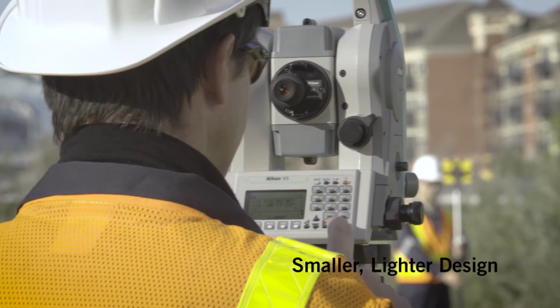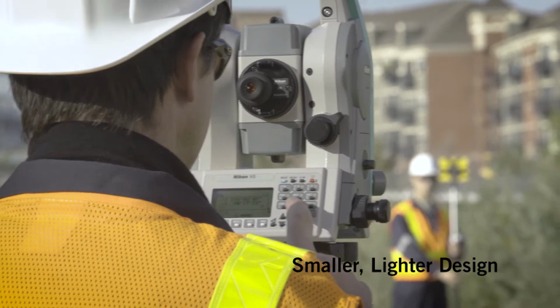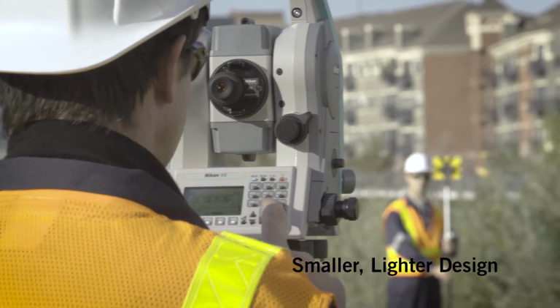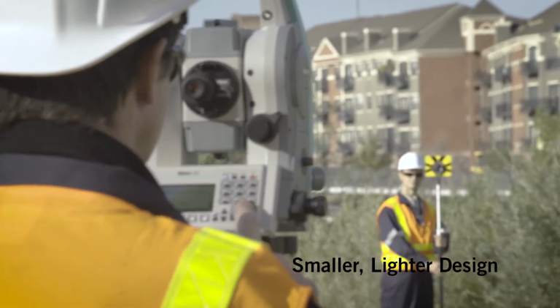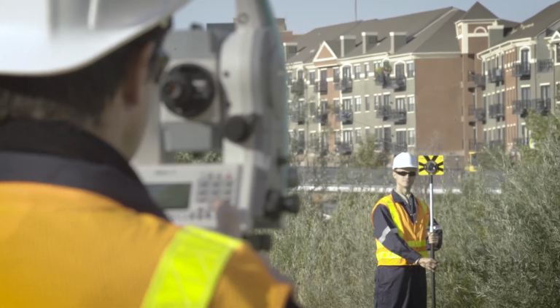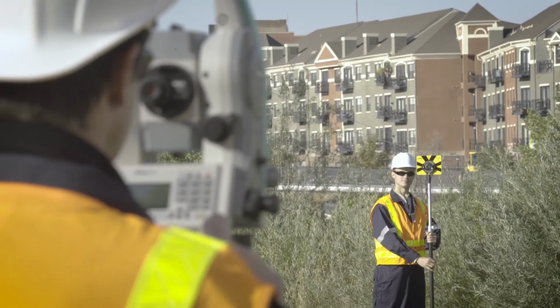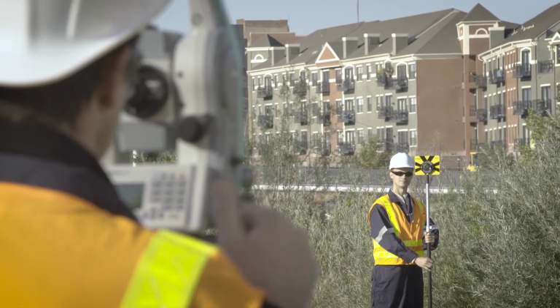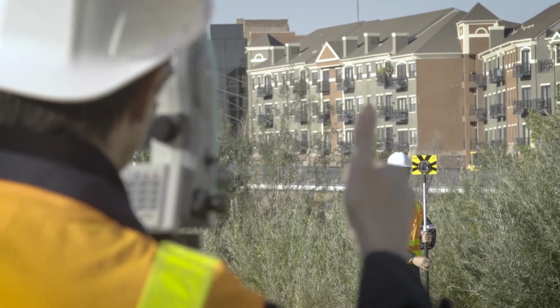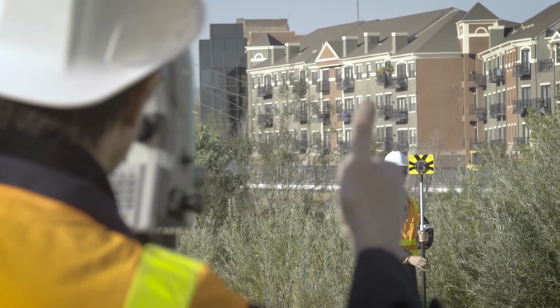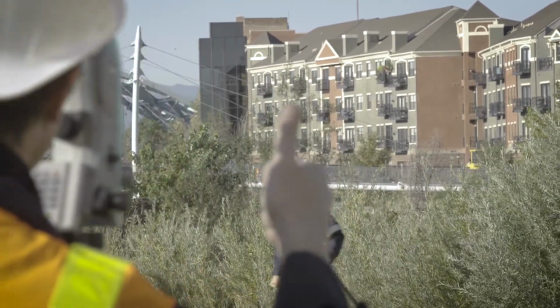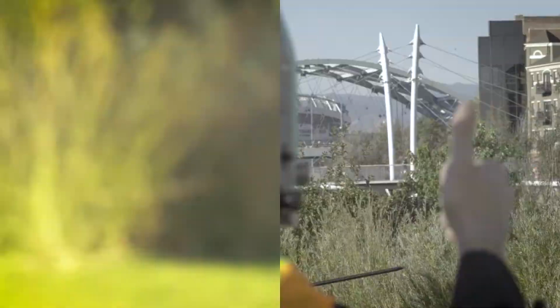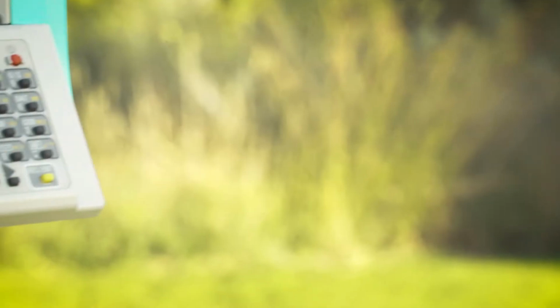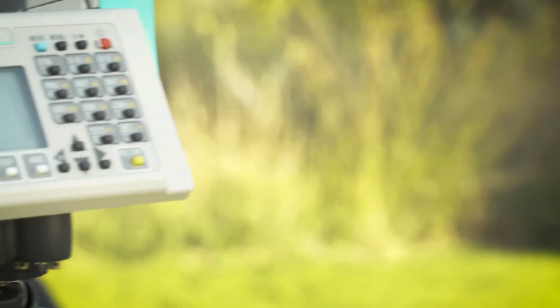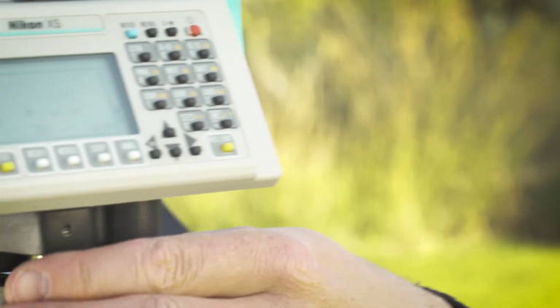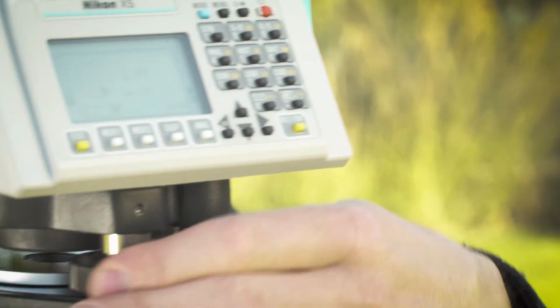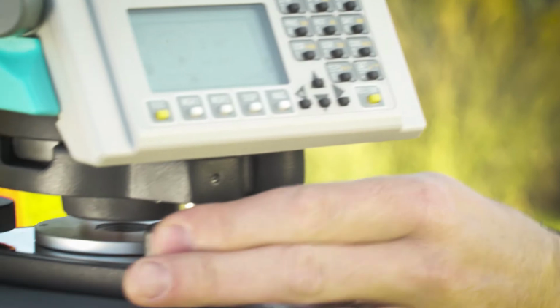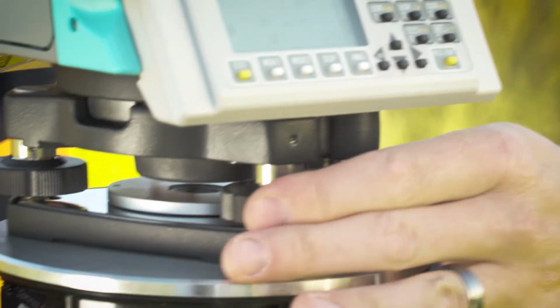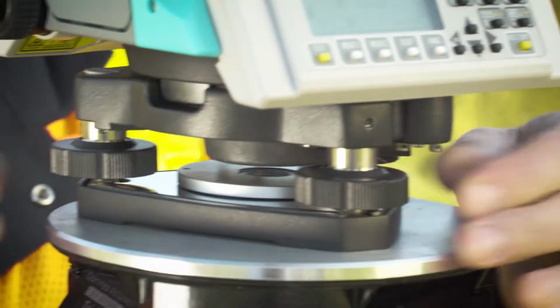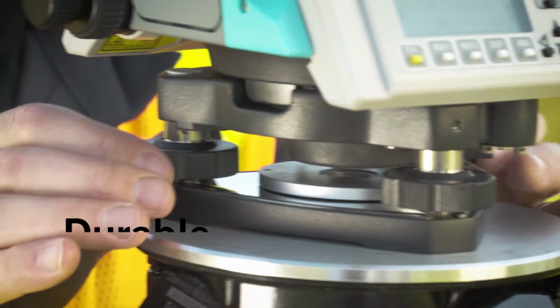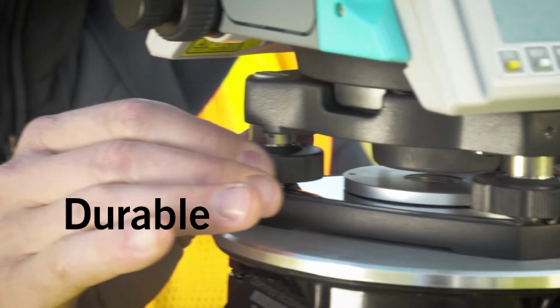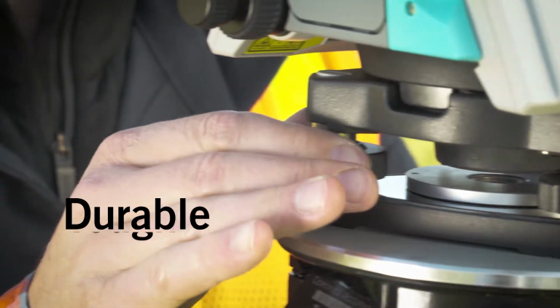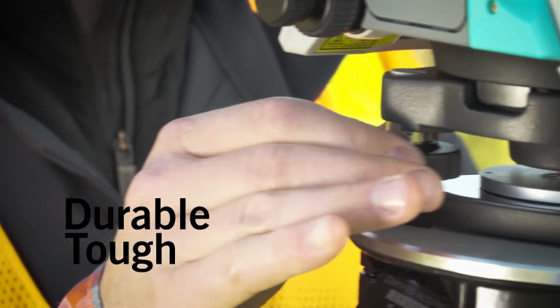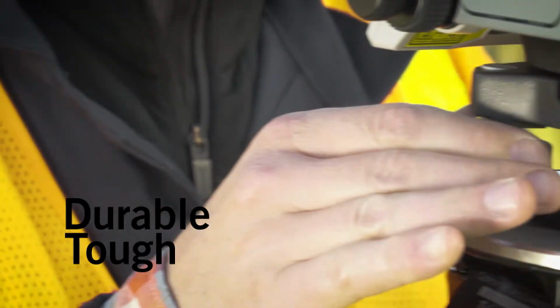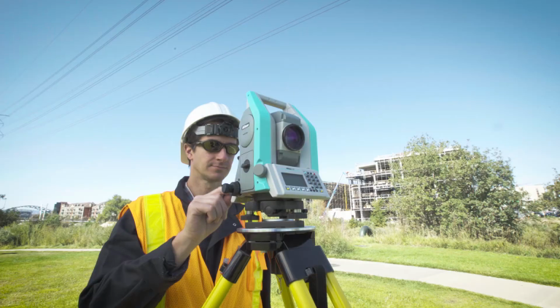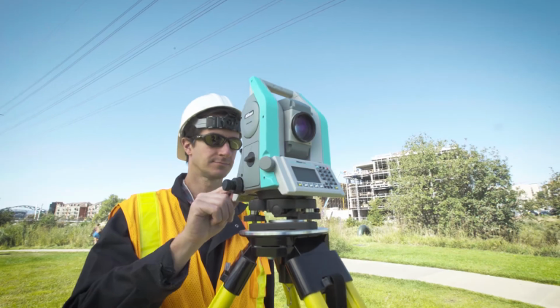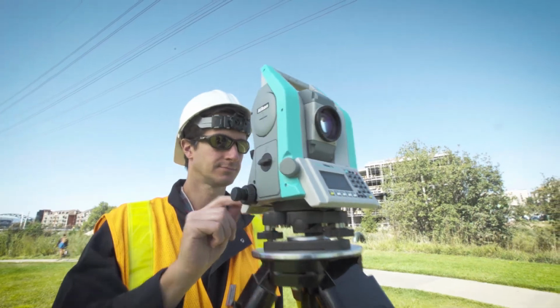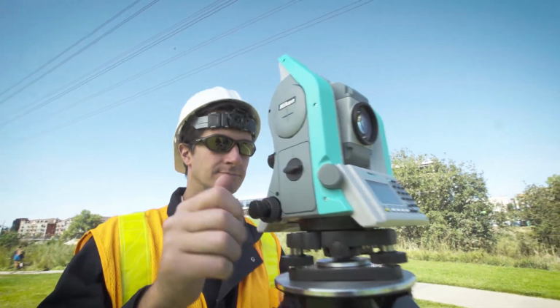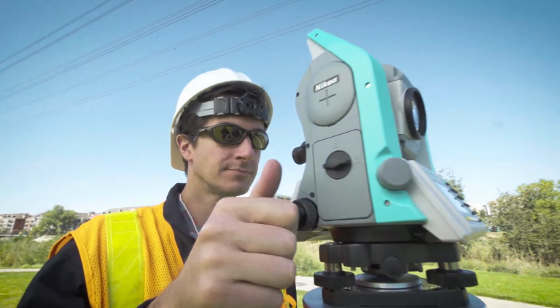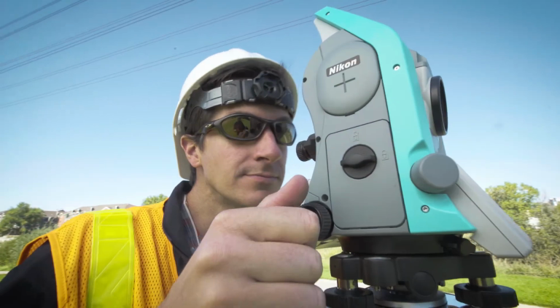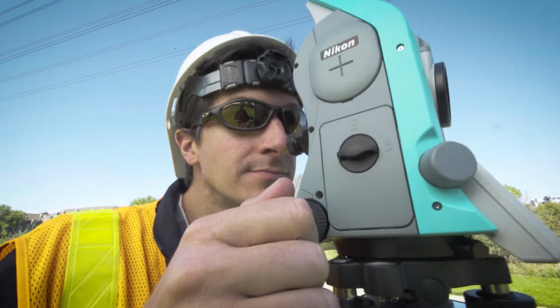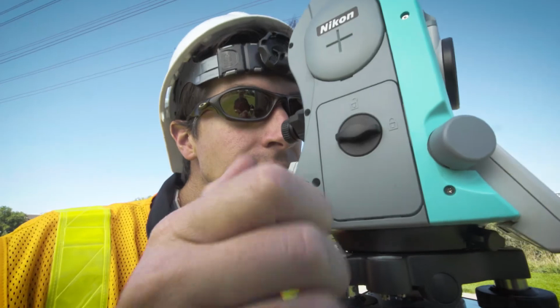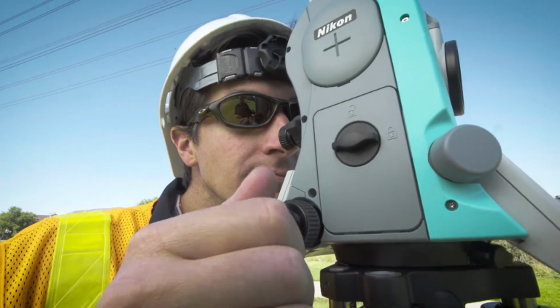This means less fatigue in the field, with fewer mistakes. The Nikon XS is highly durable, highly tough, designed by the leaders in Total Station technology.